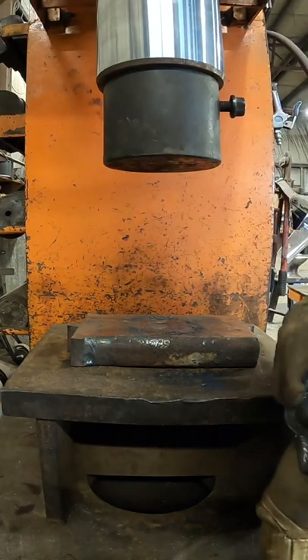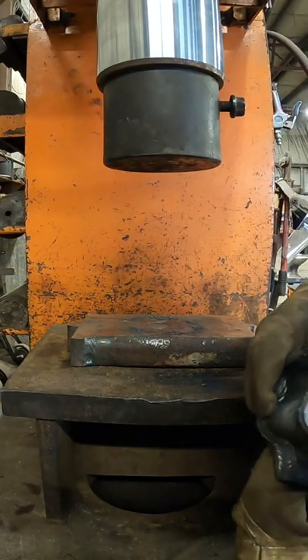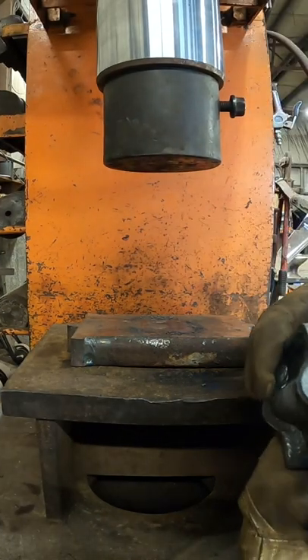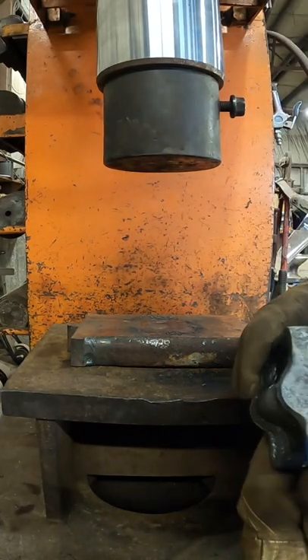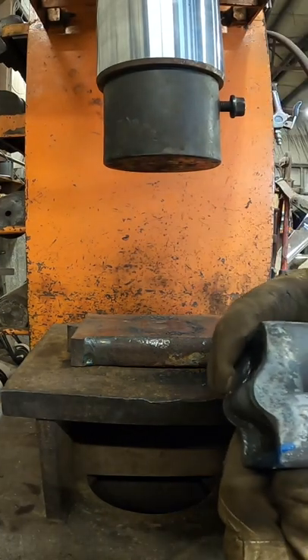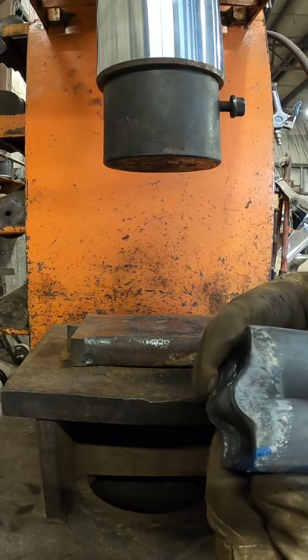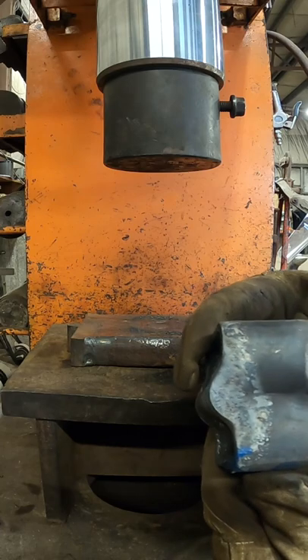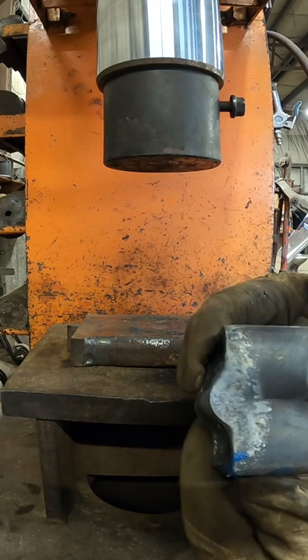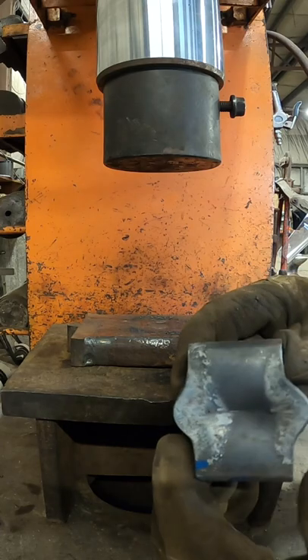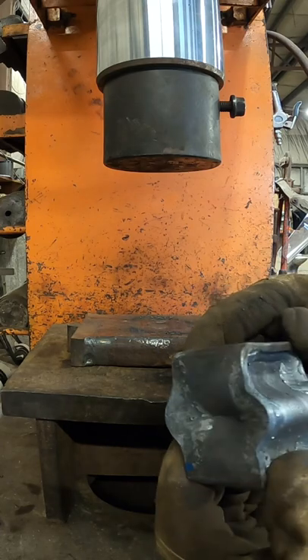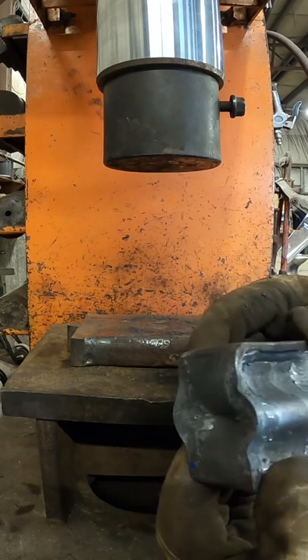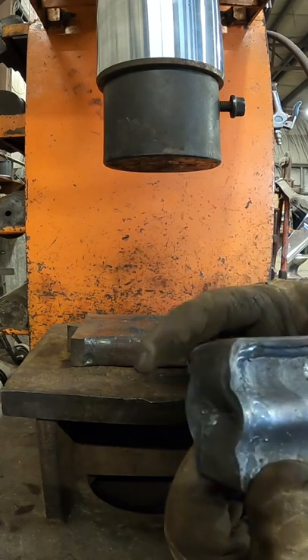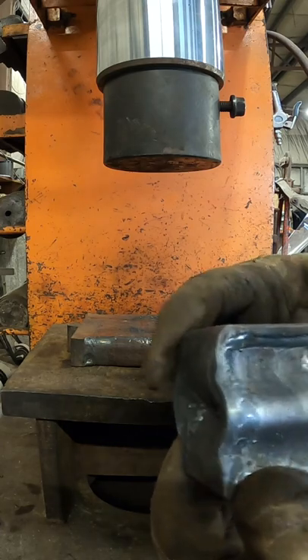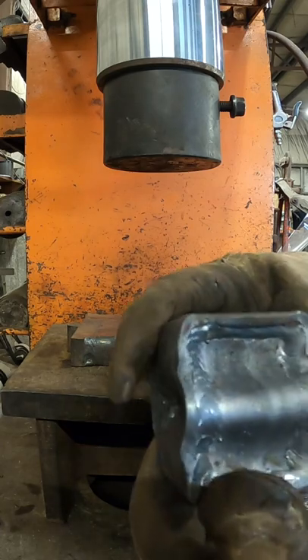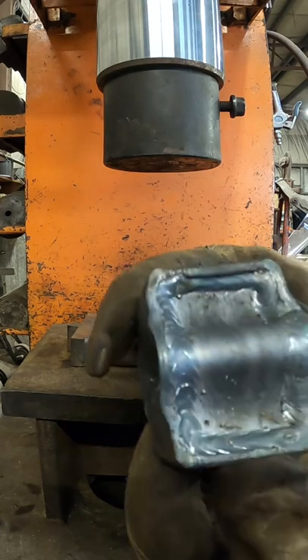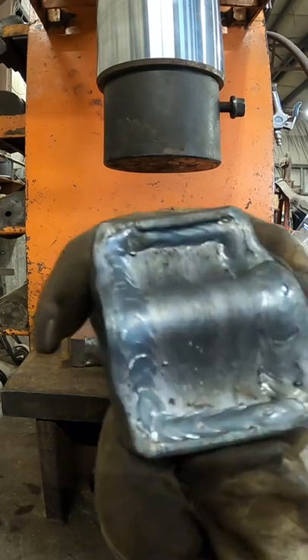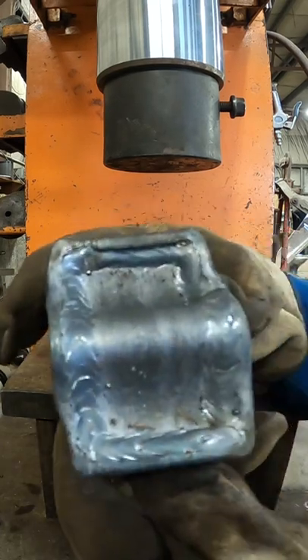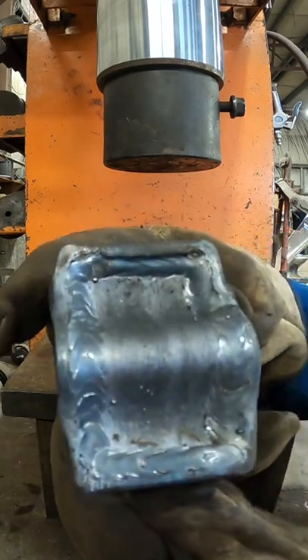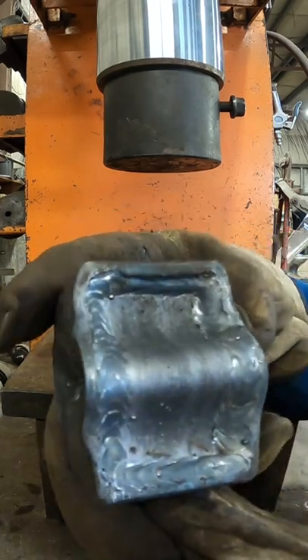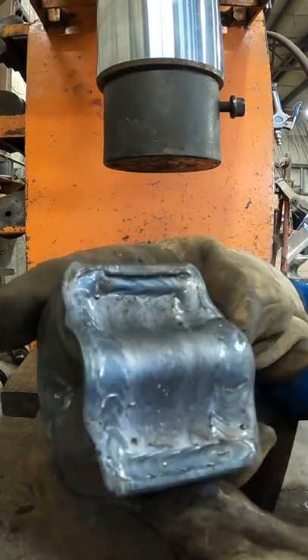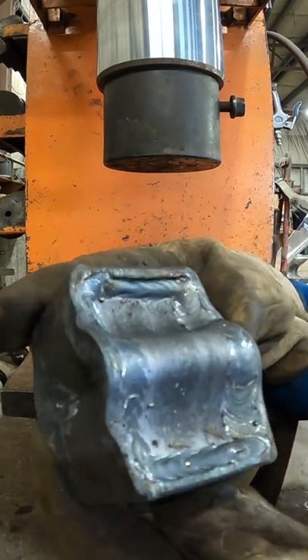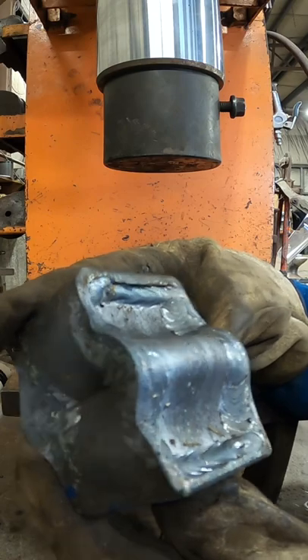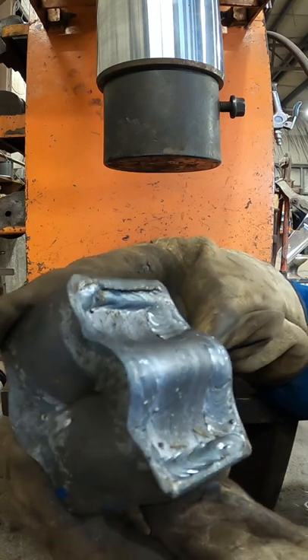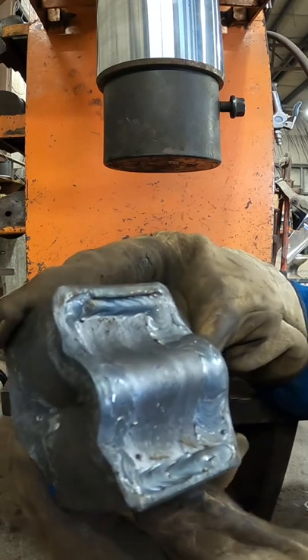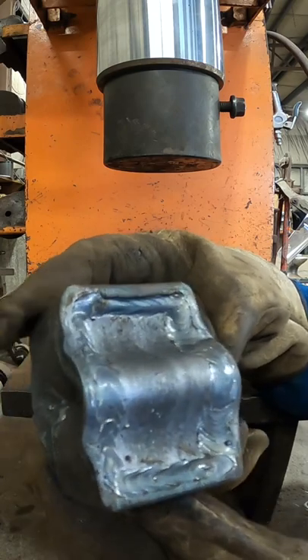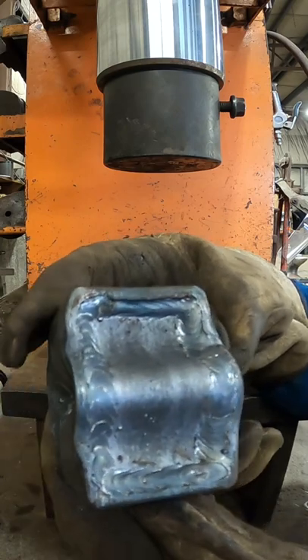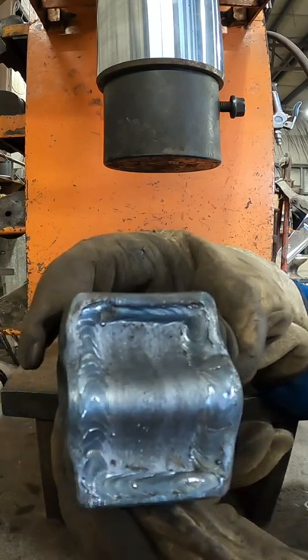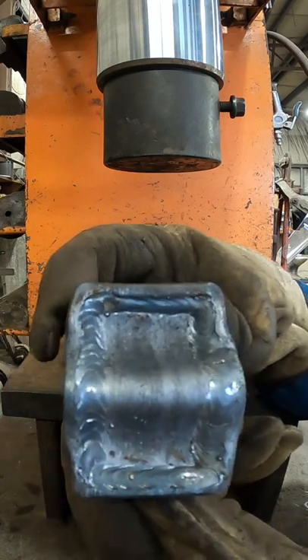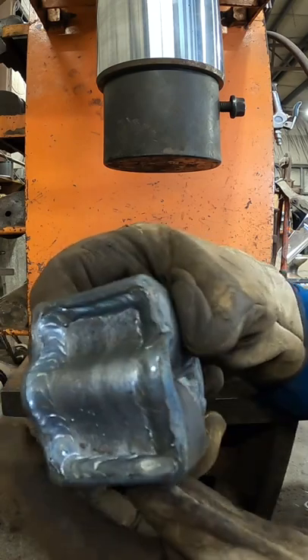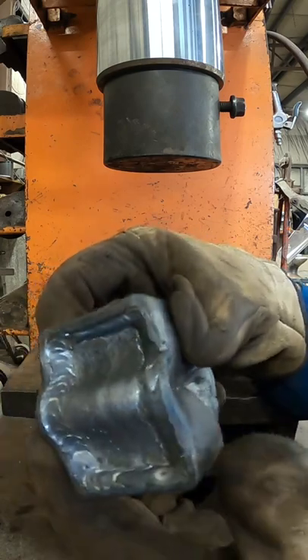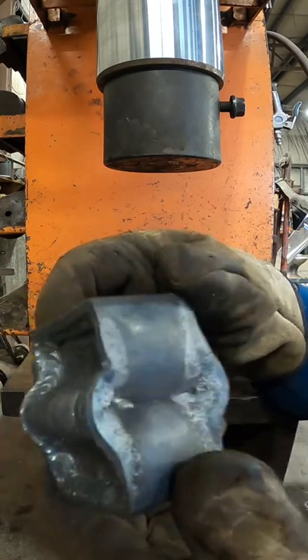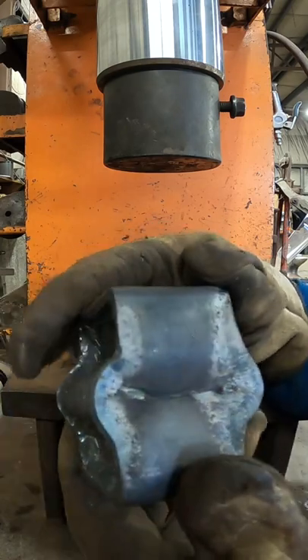No failure structurally here. I don't see any failures here. No splits, no cracks. I mean, what more do you put a block through?